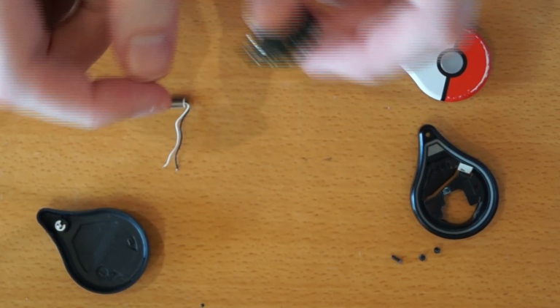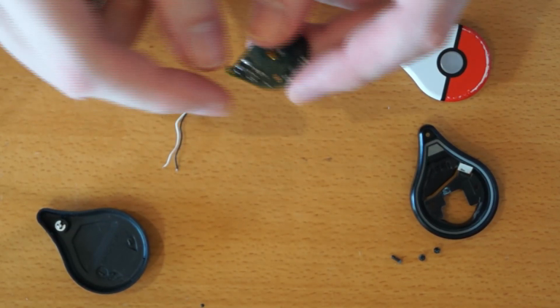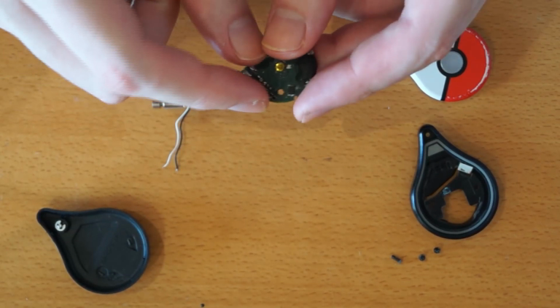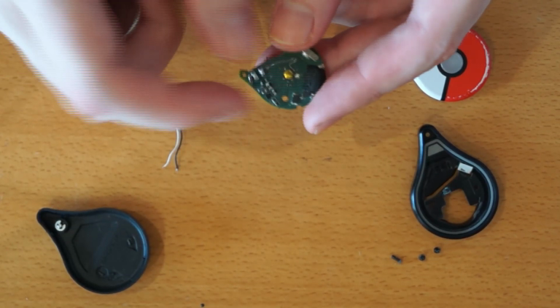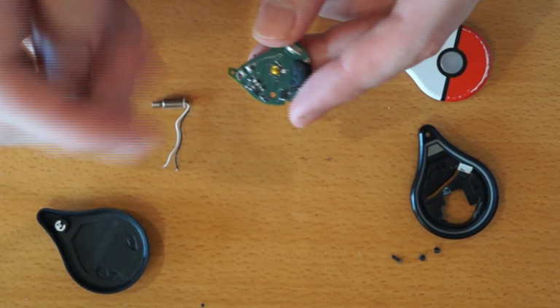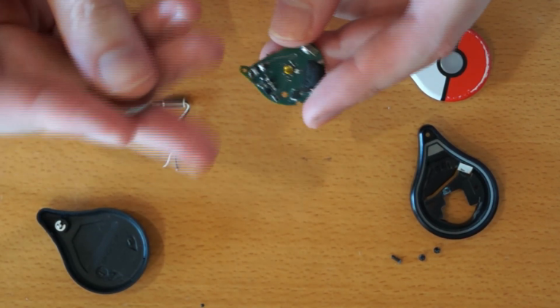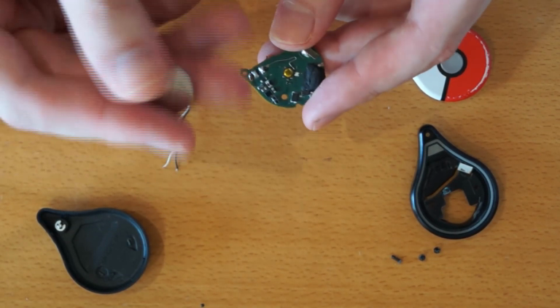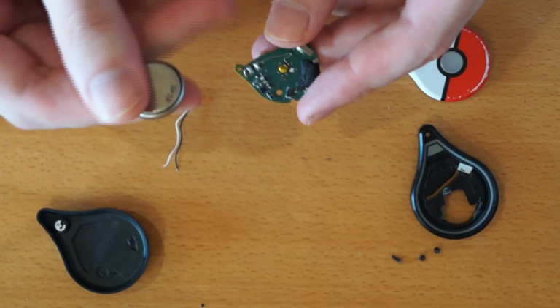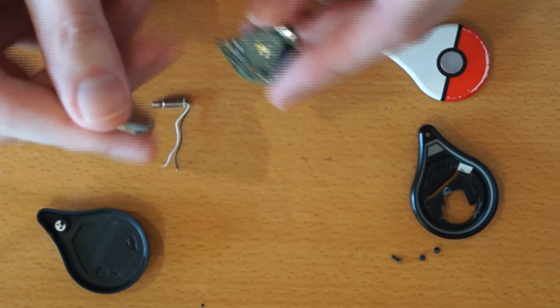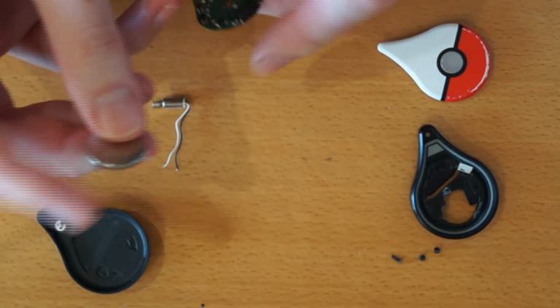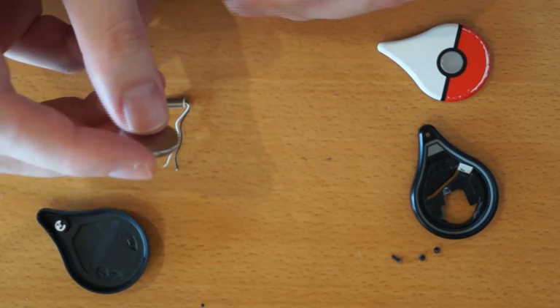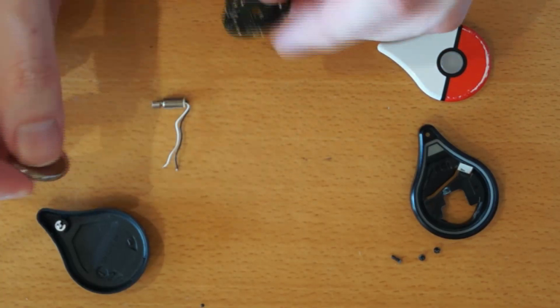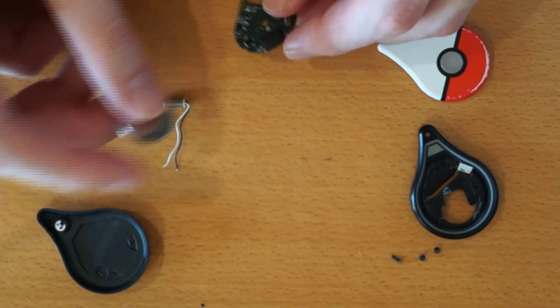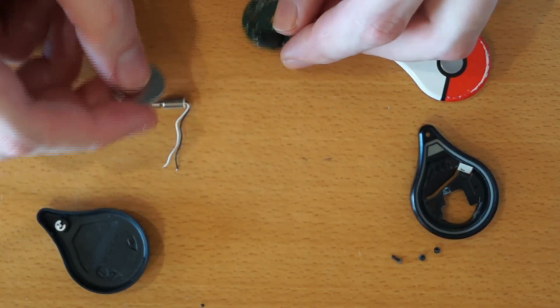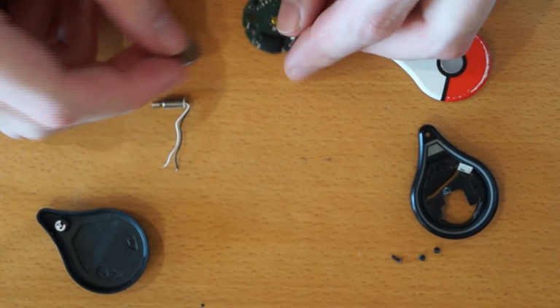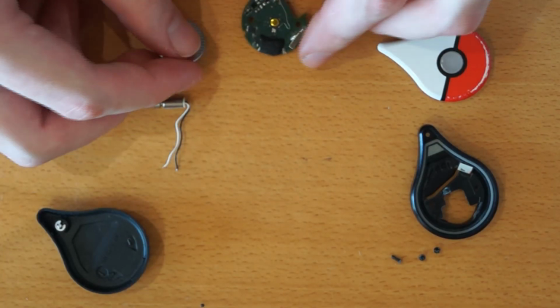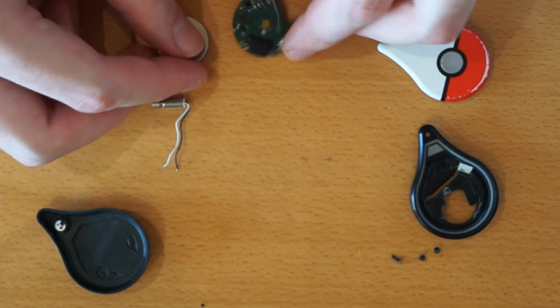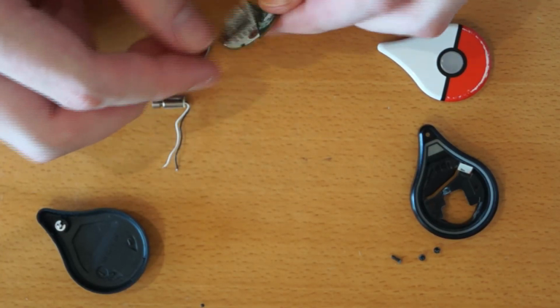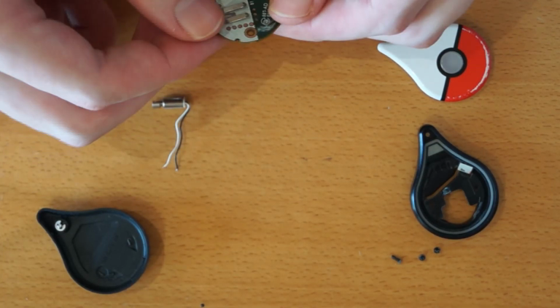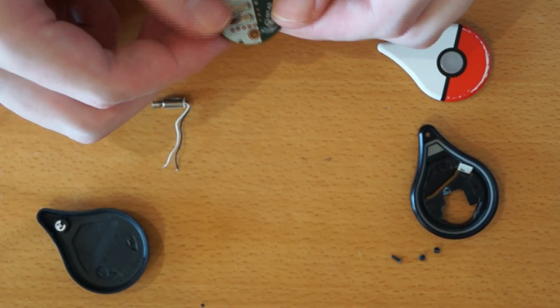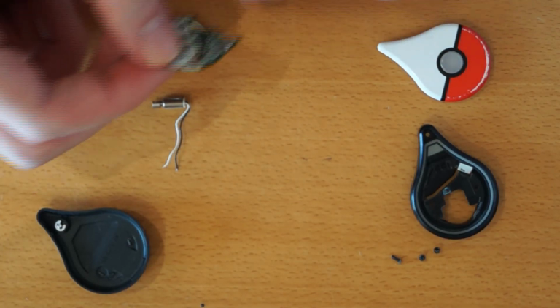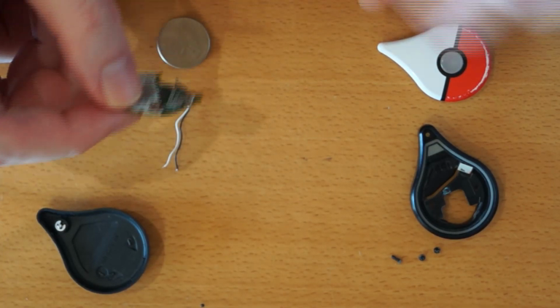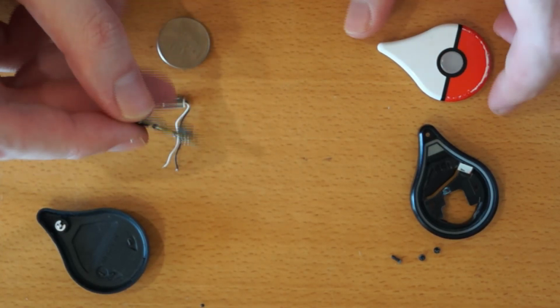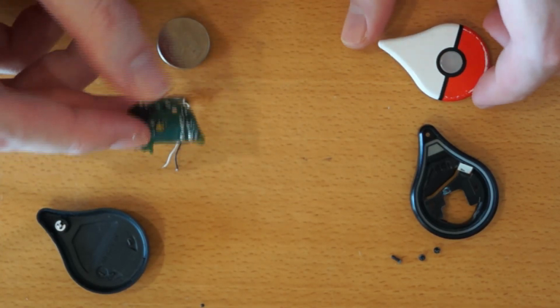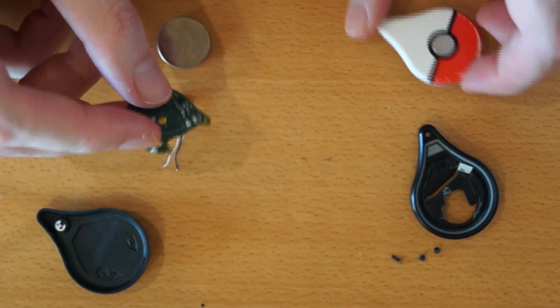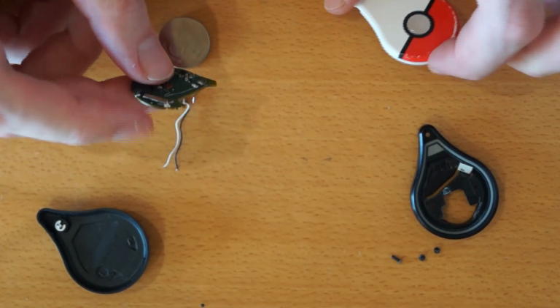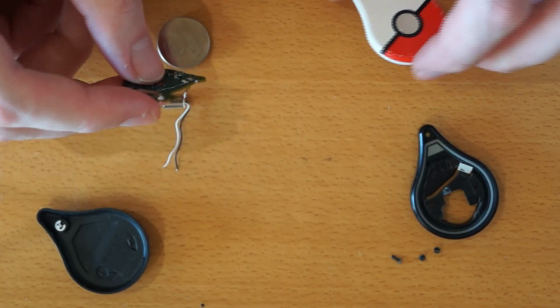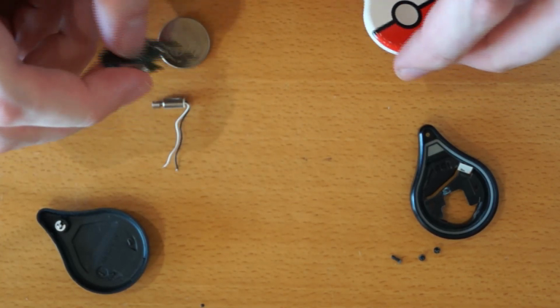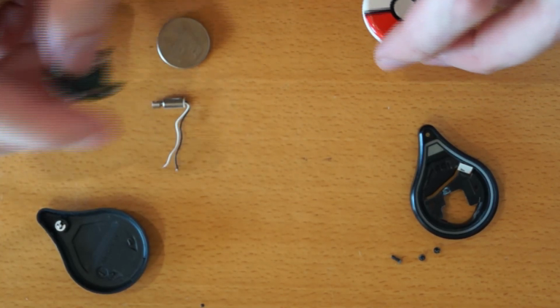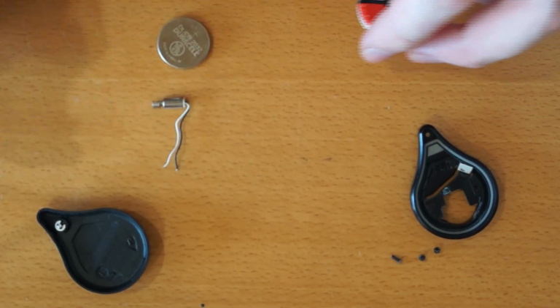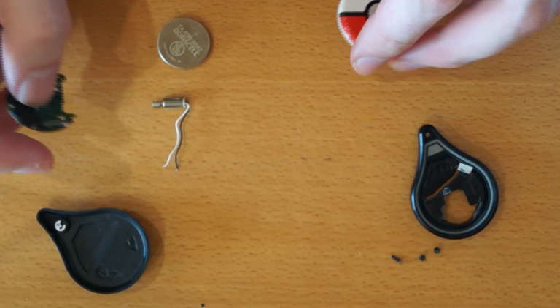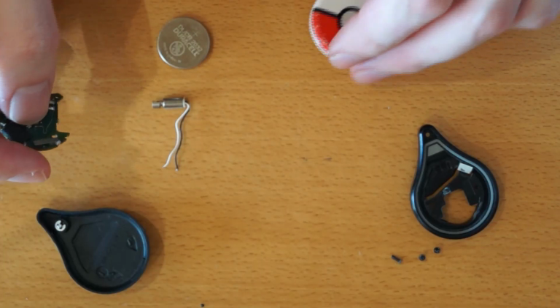I also have the battery here, so now I can test it. Let's build it together and see if it works.